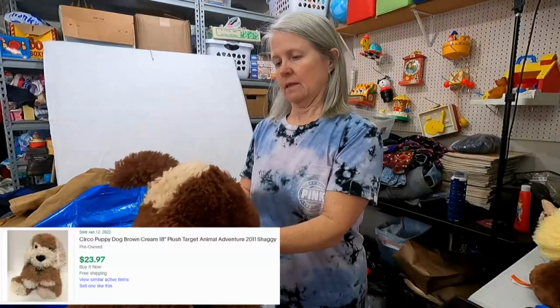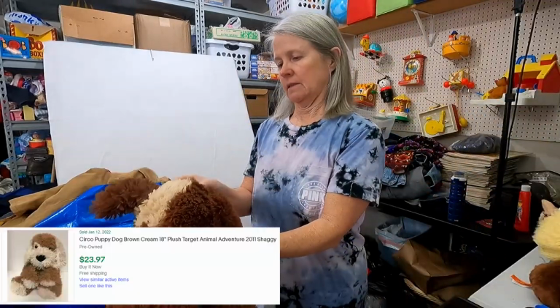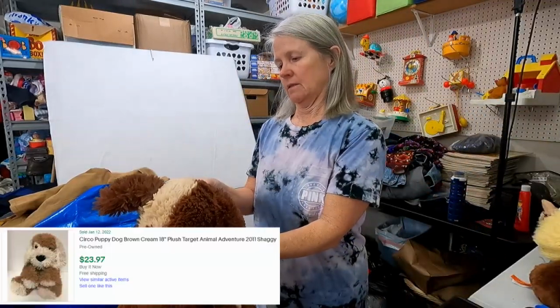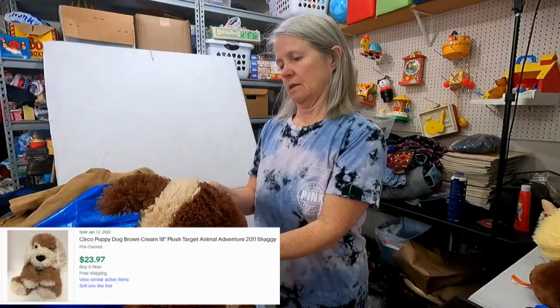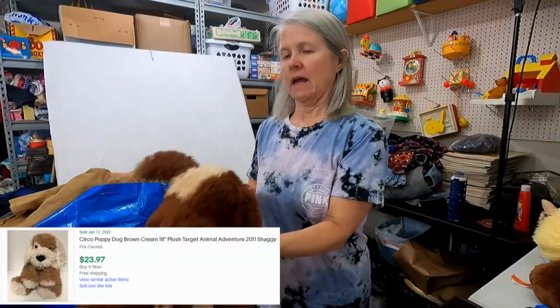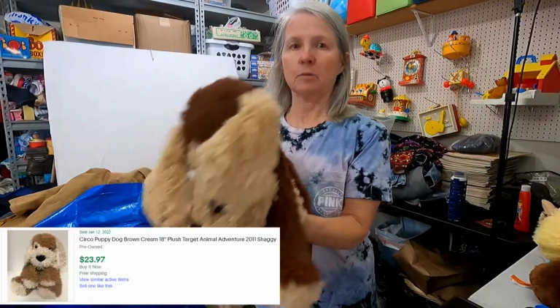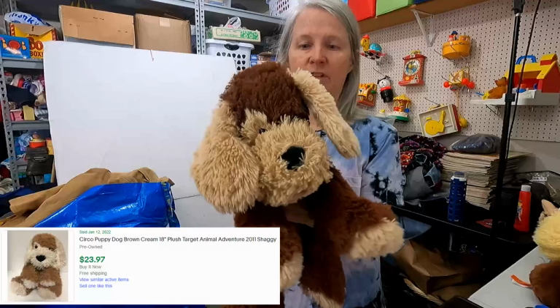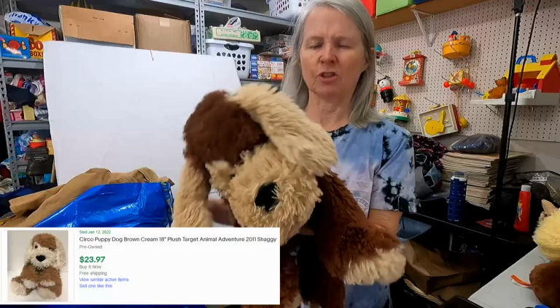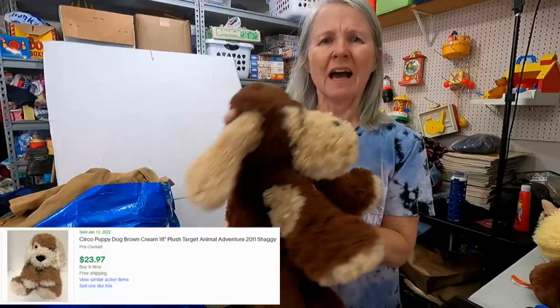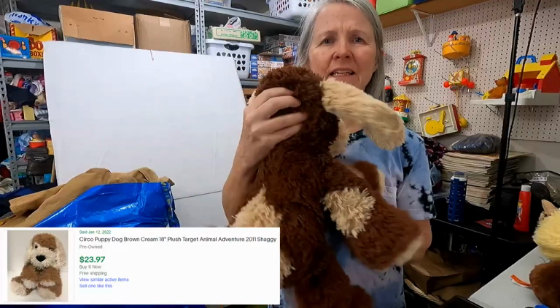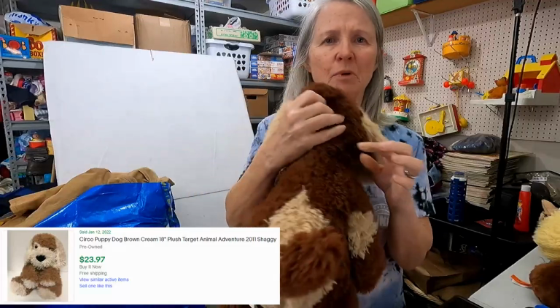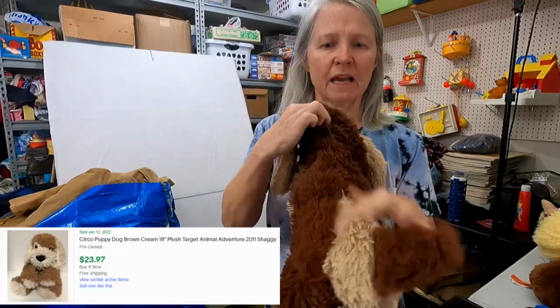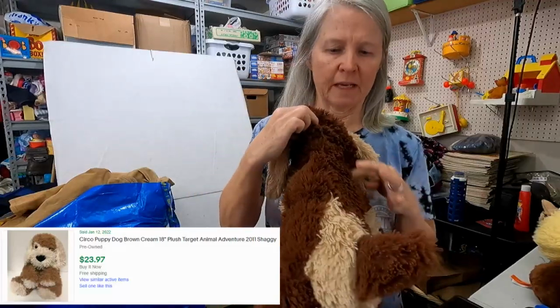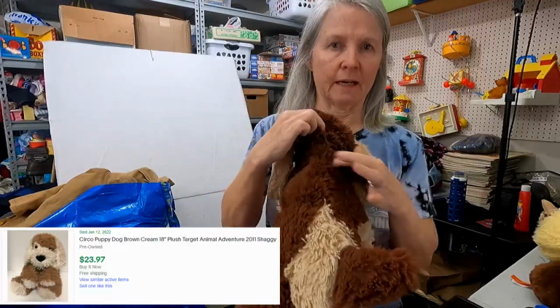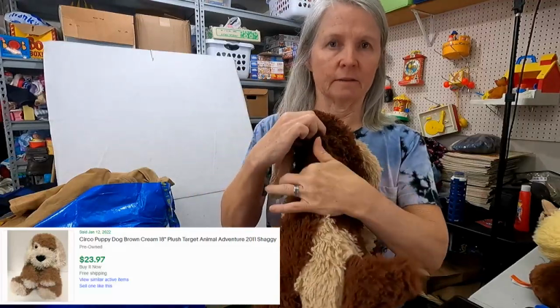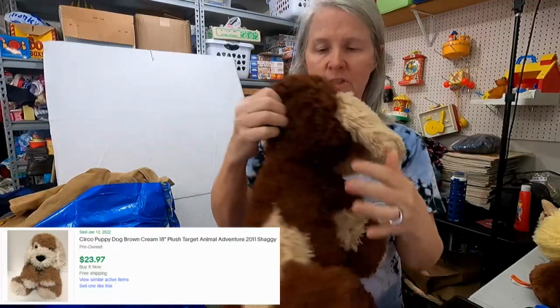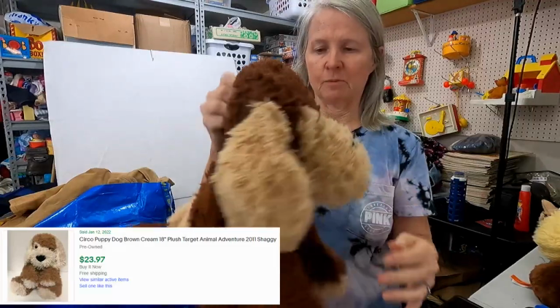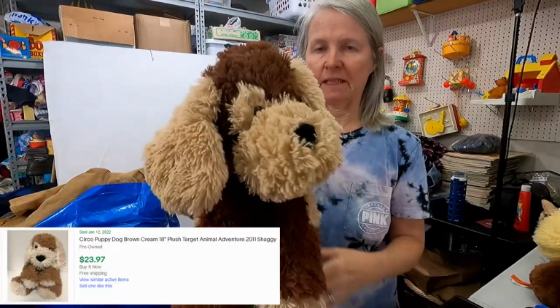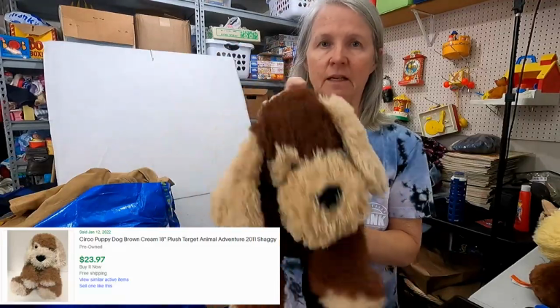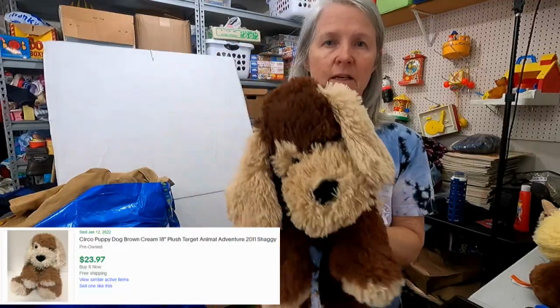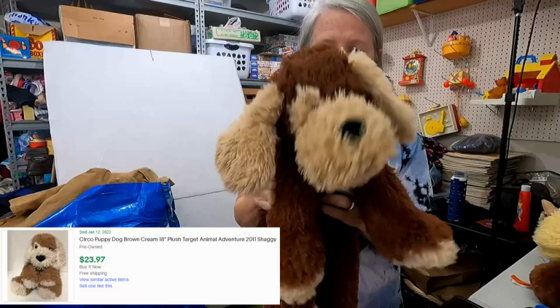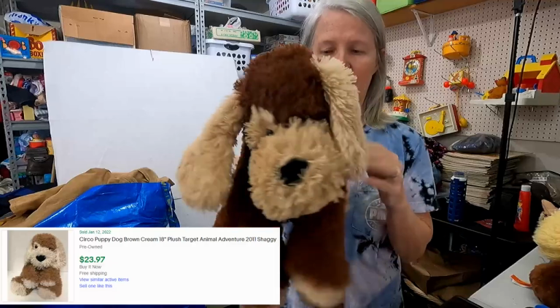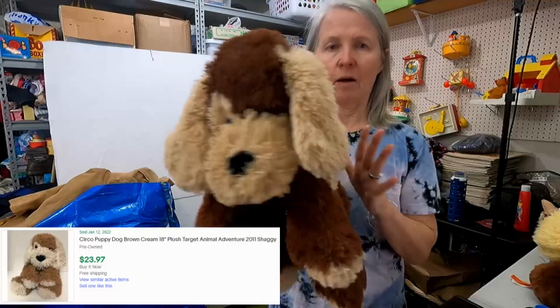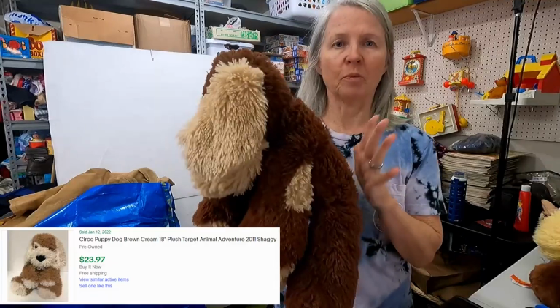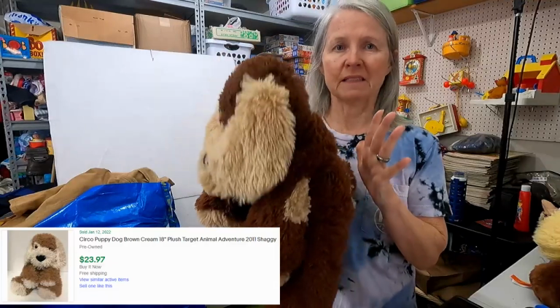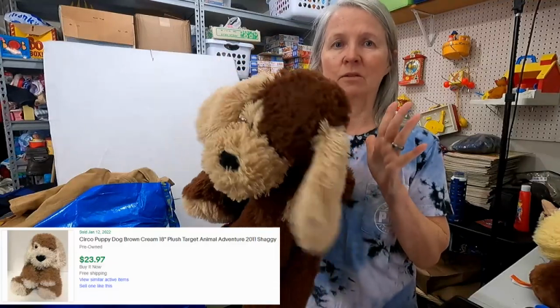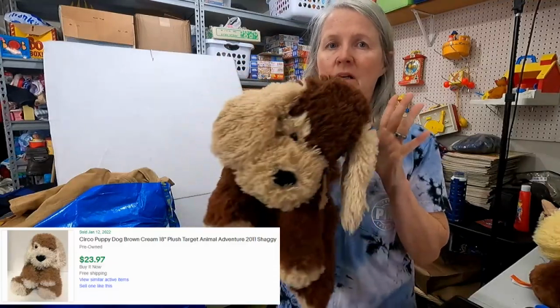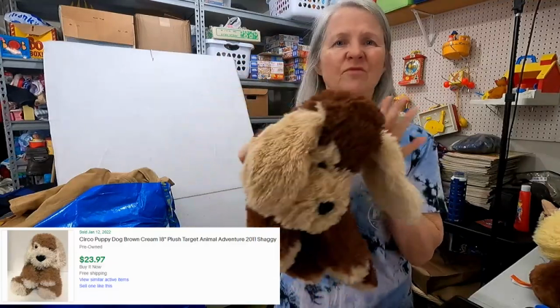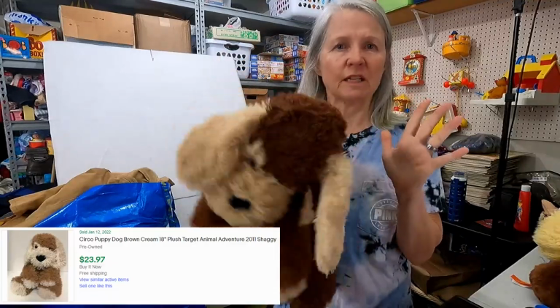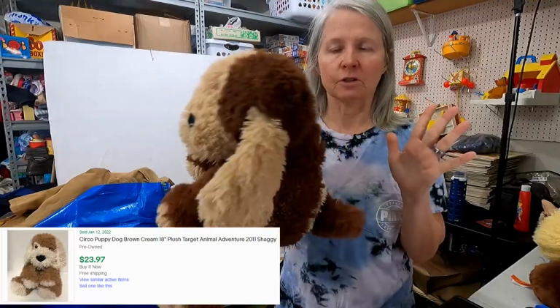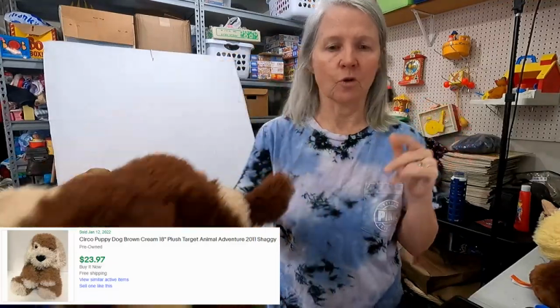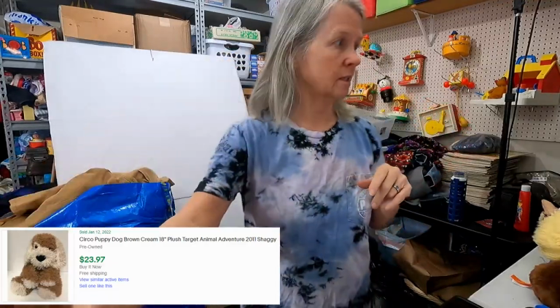This is Animal Adventure. I think it's supposed to have a bandana, which it's missing. I'm hoping still $15 or so for it.